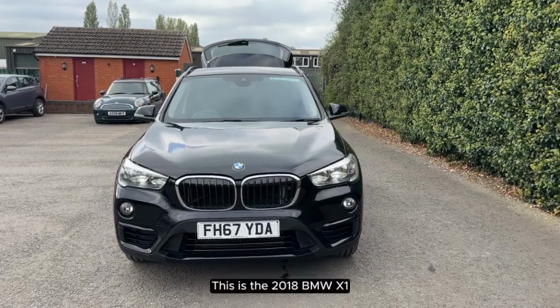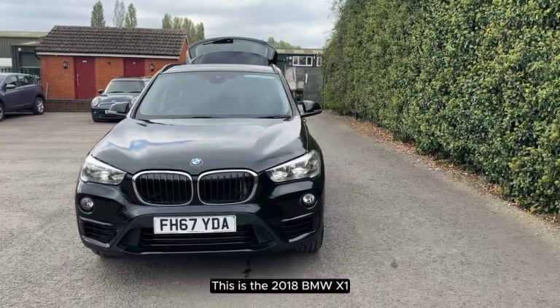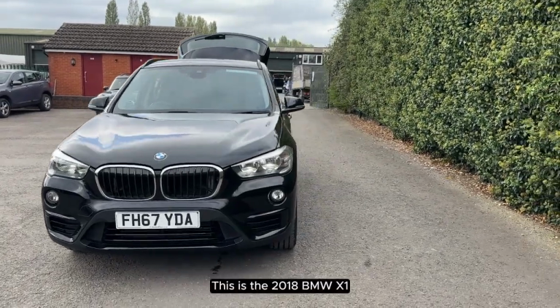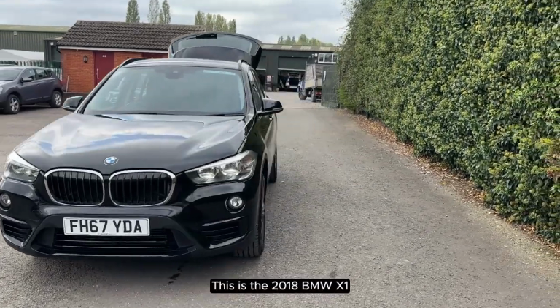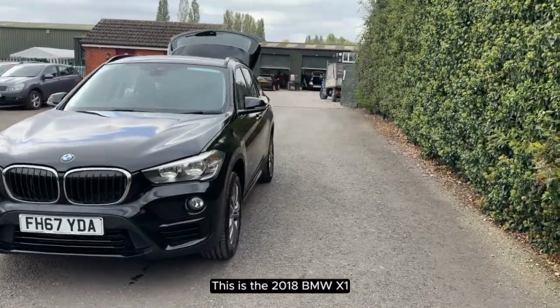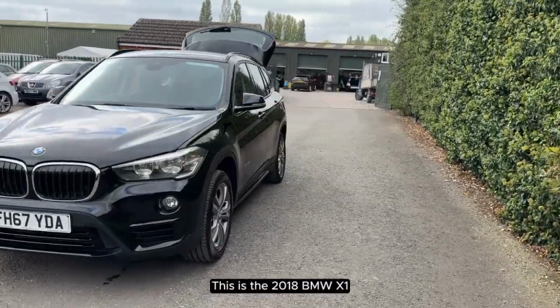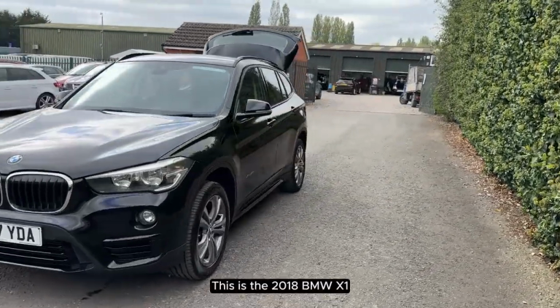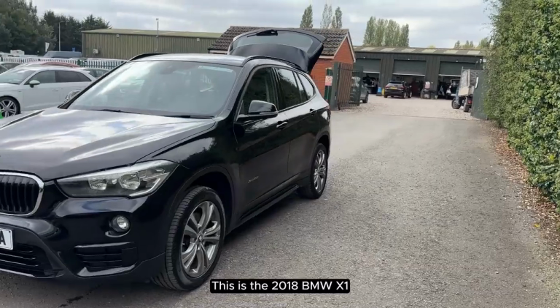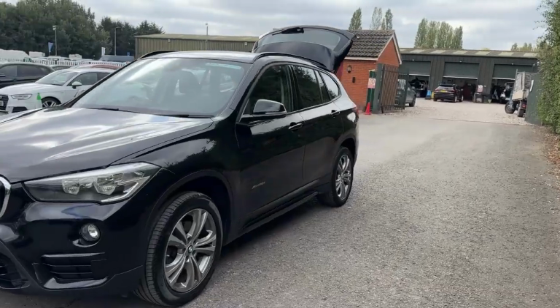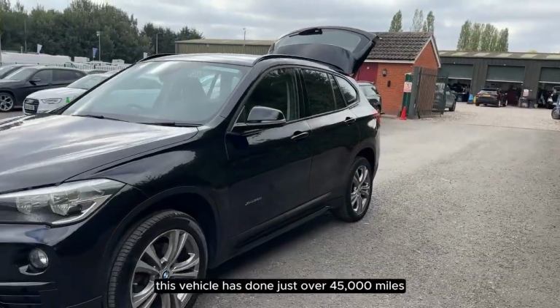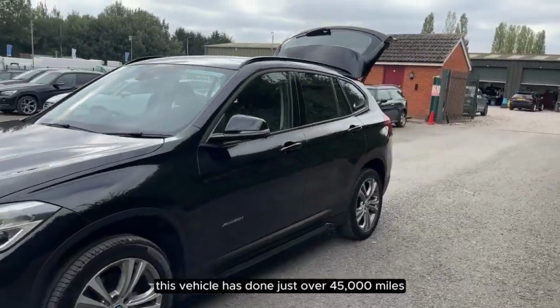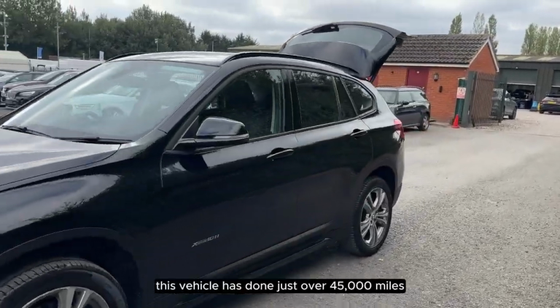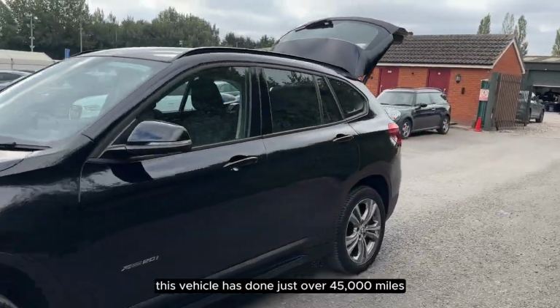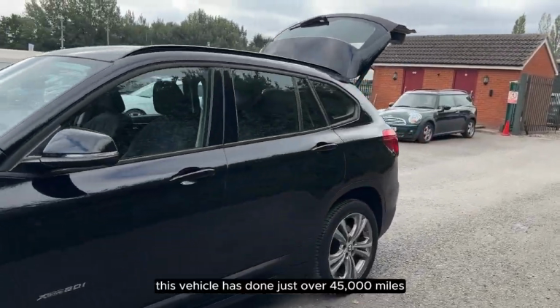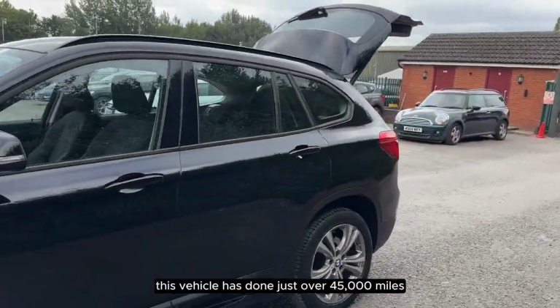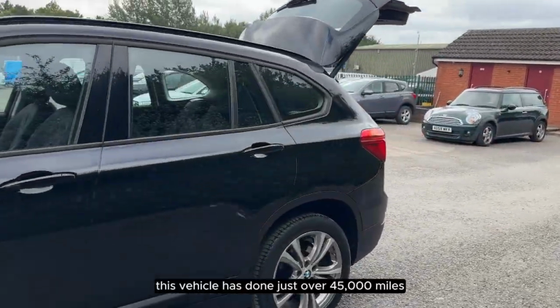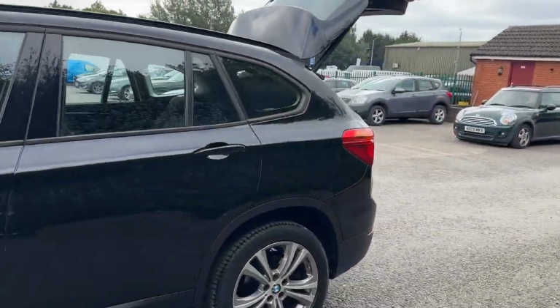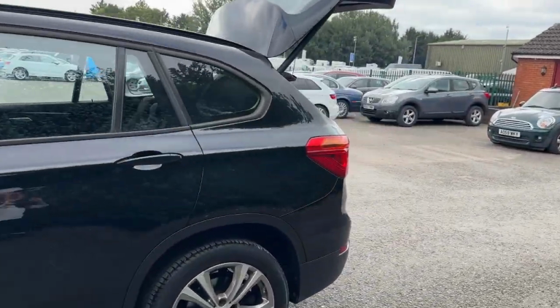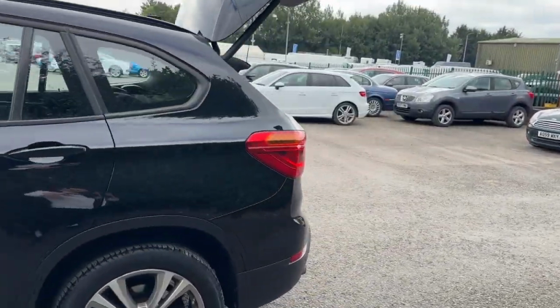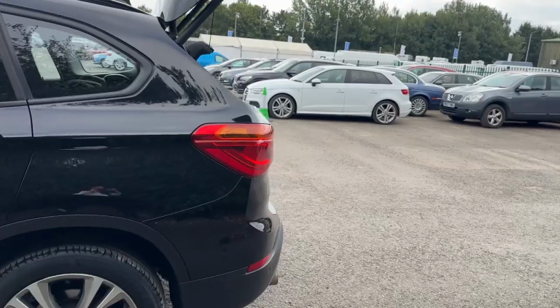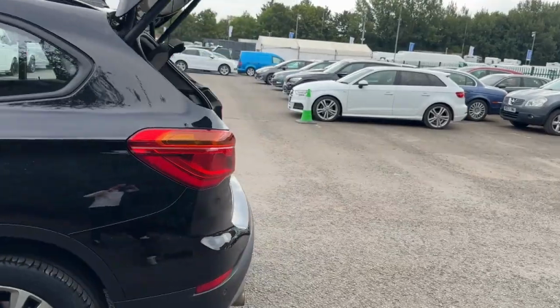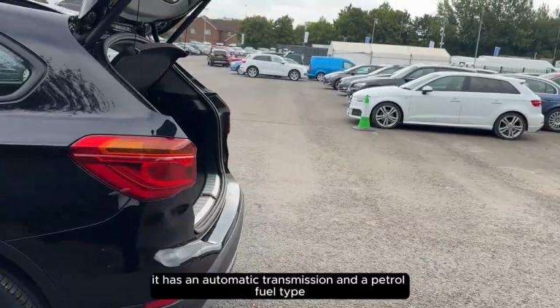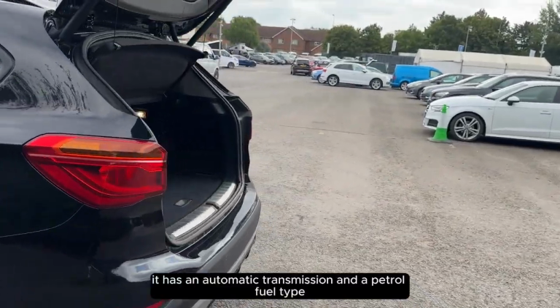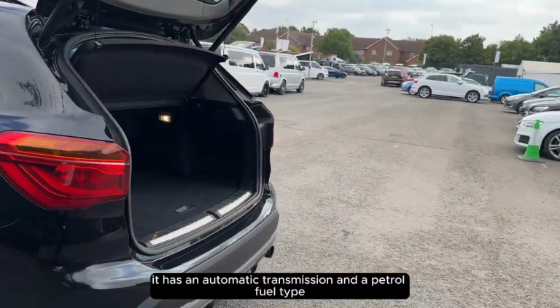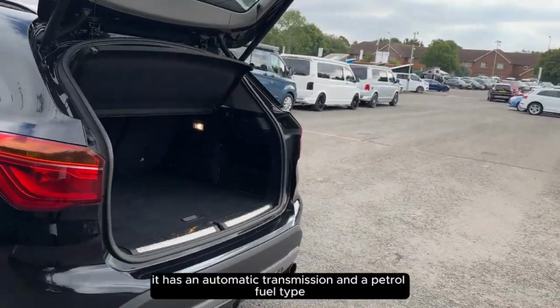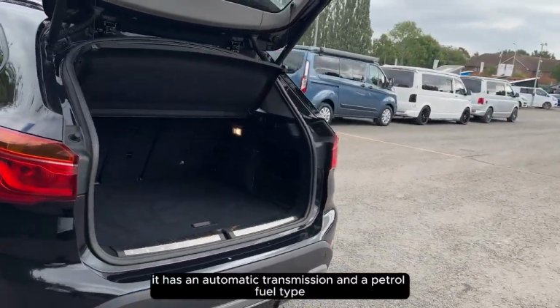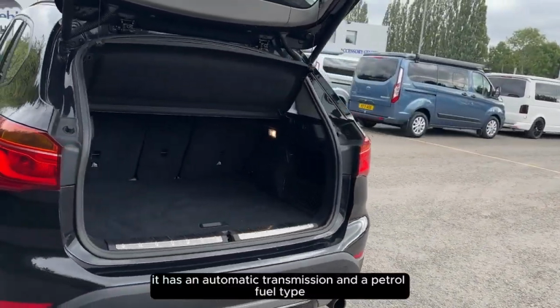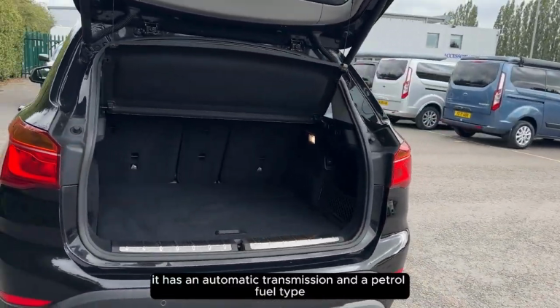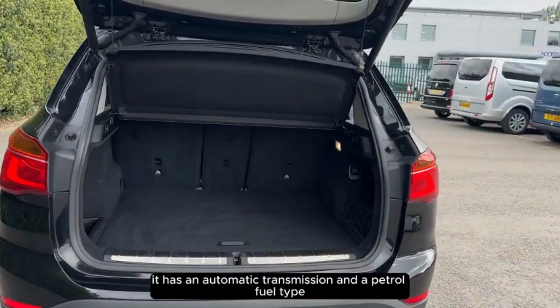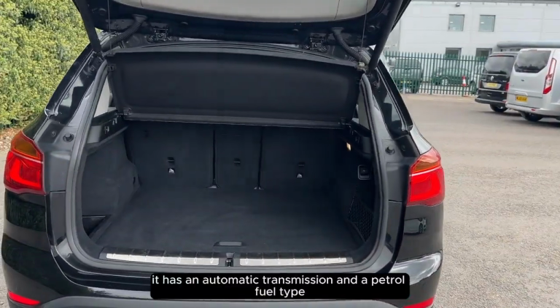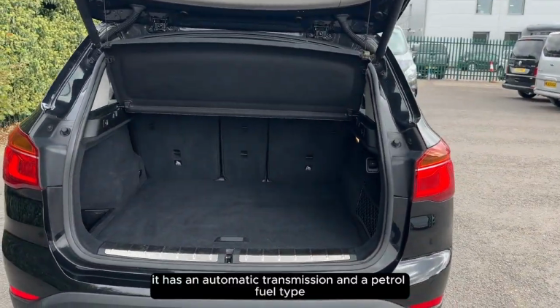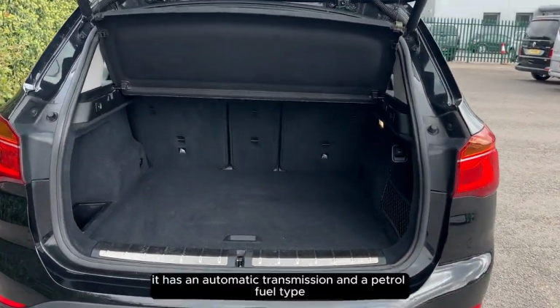This is the 2018 BMW X1. This vehicle has done just over 45,000 miles. It has an automatic transmission and a petrol fuel type.